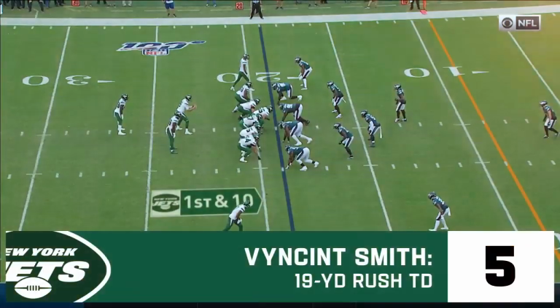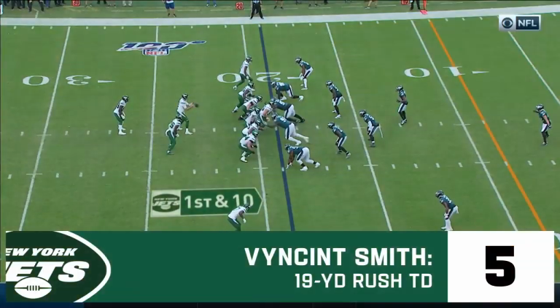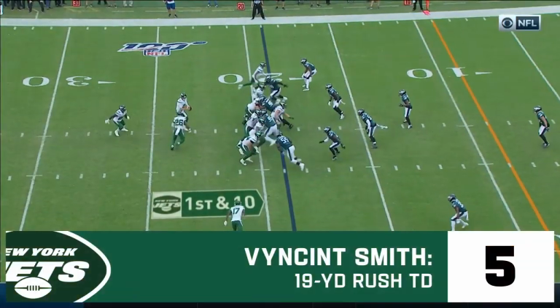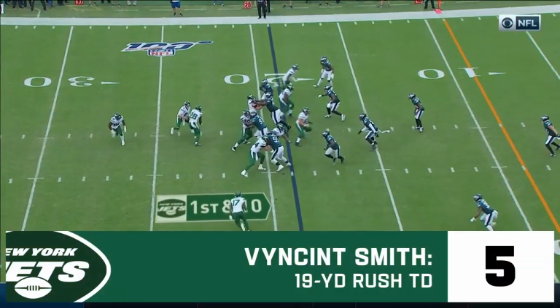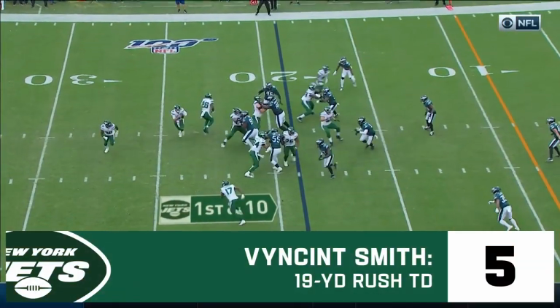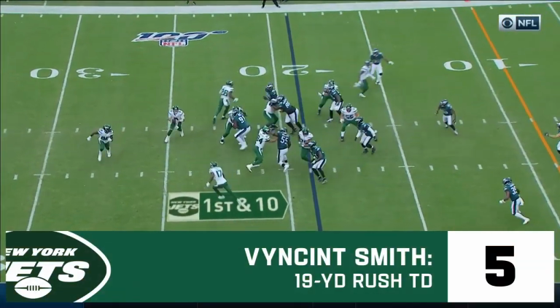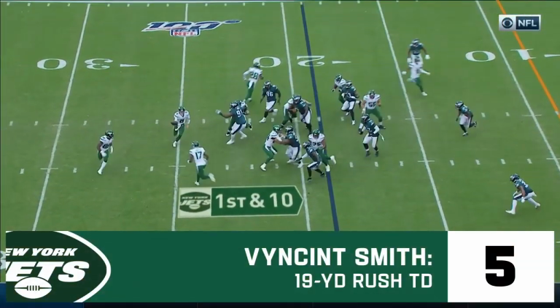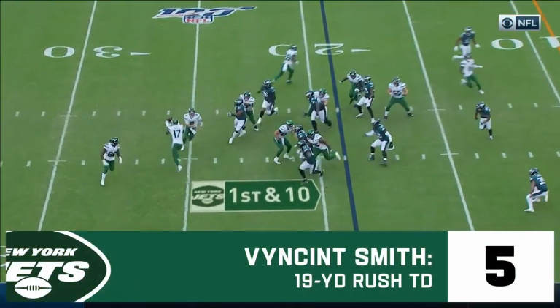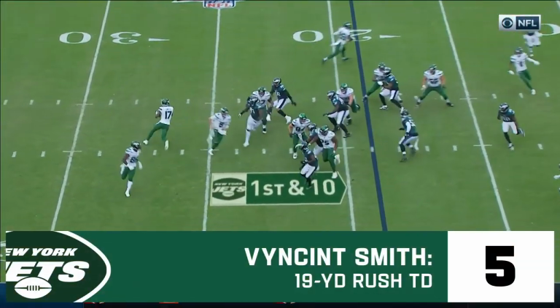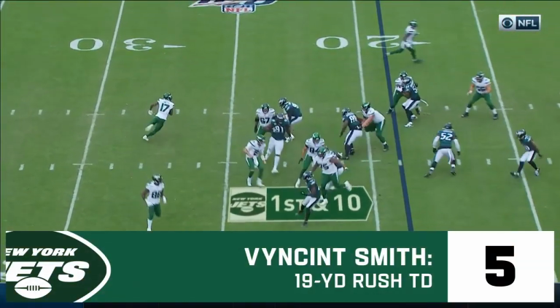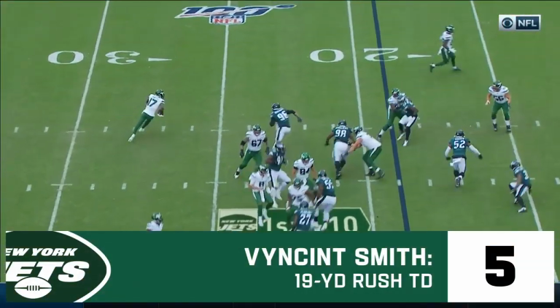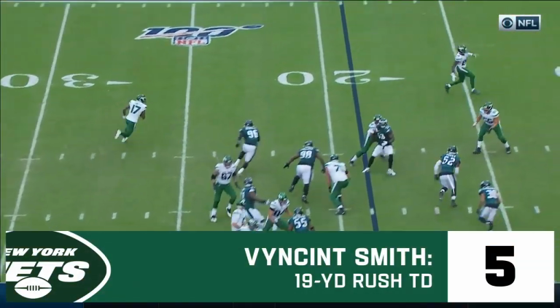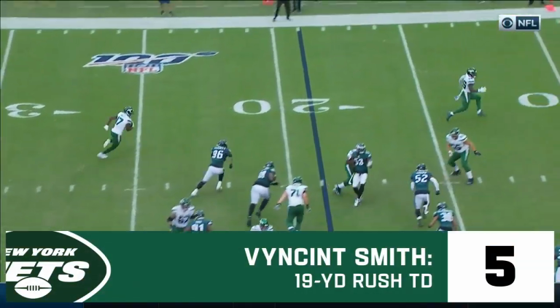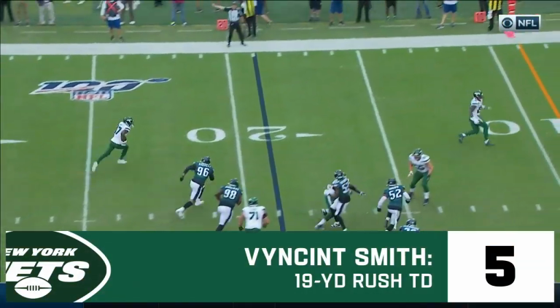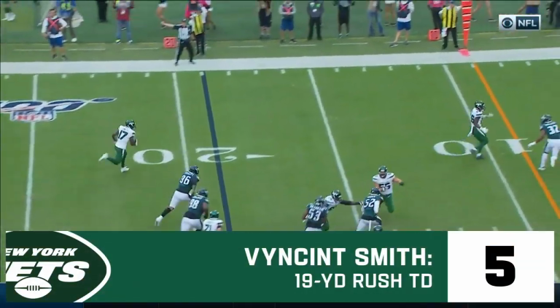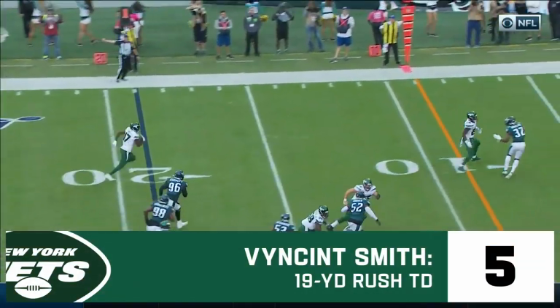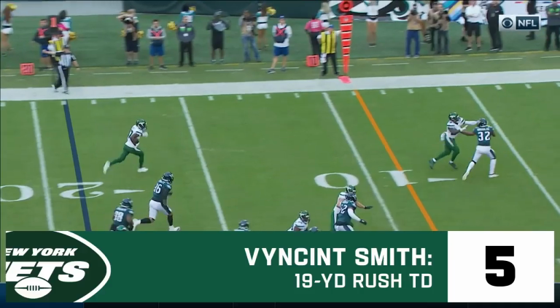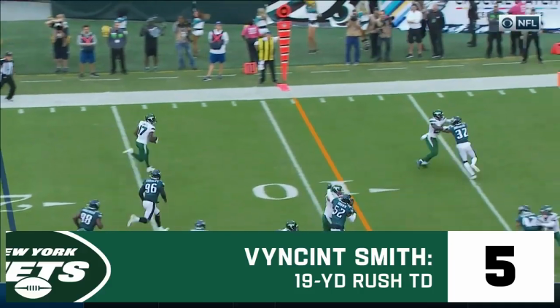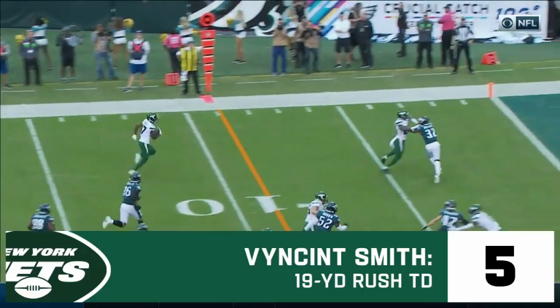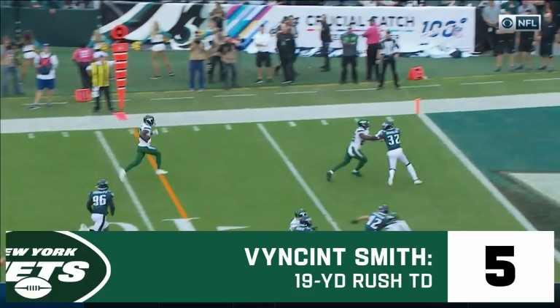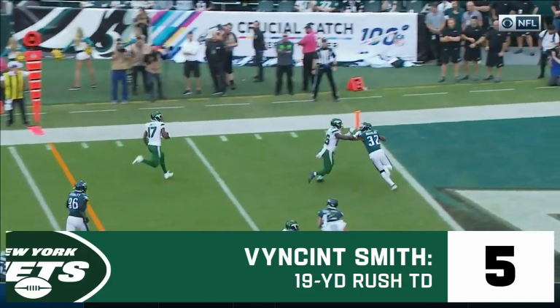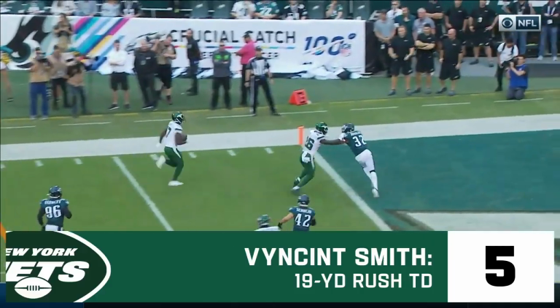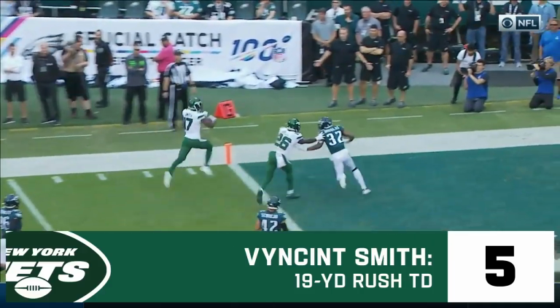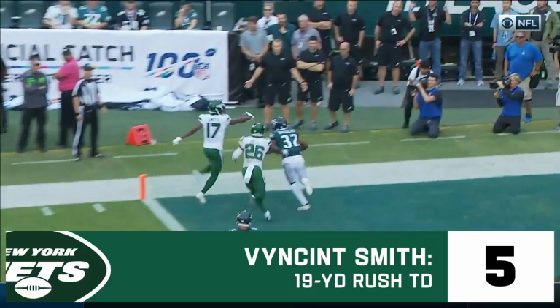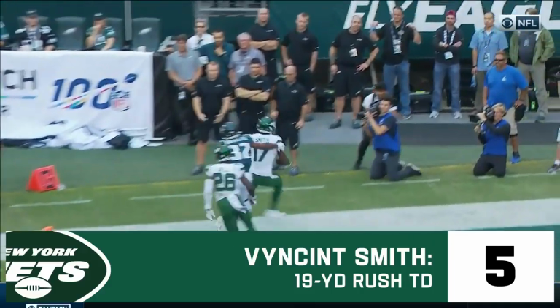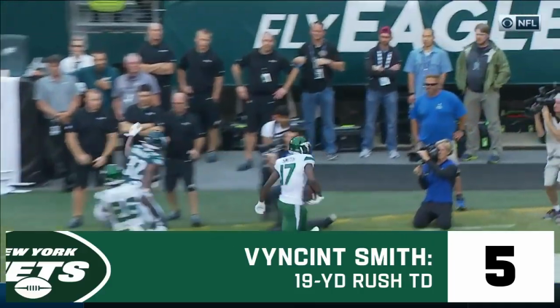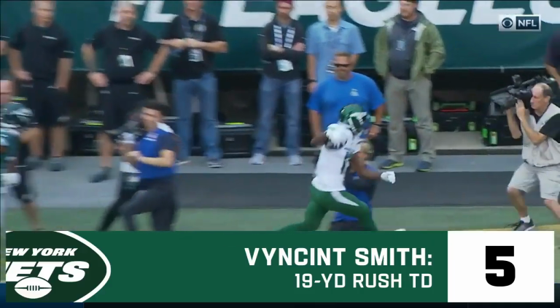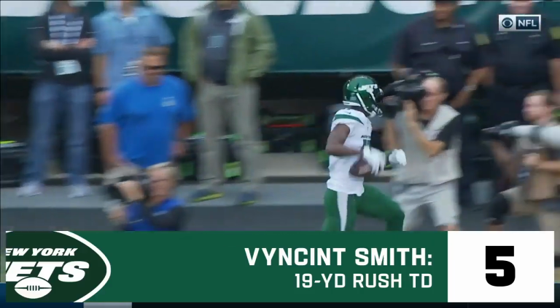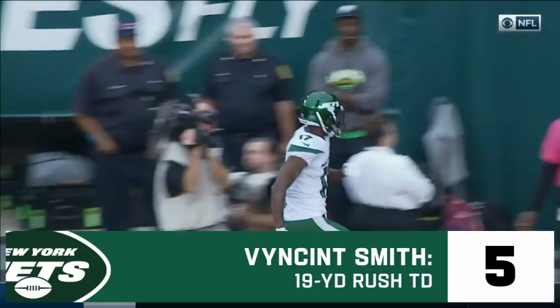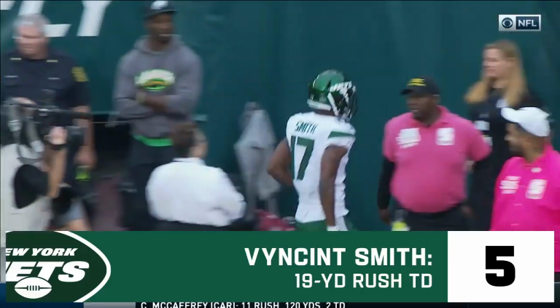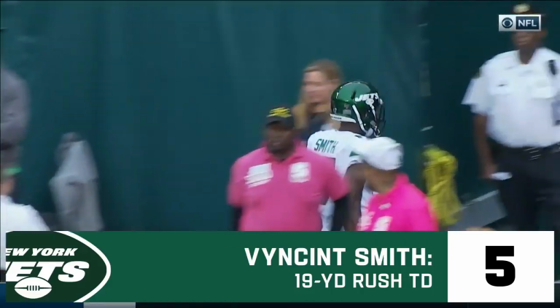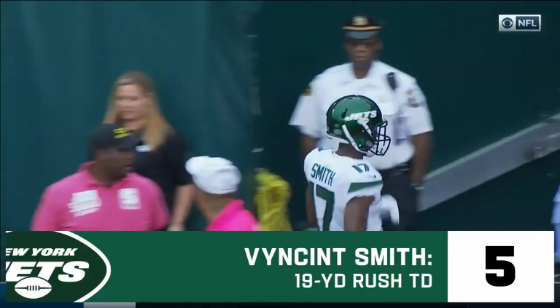A pistol for the first time. It's an end-around, and here comes Vincent Smith with a block from Bell, and a touchdown for the Jets.